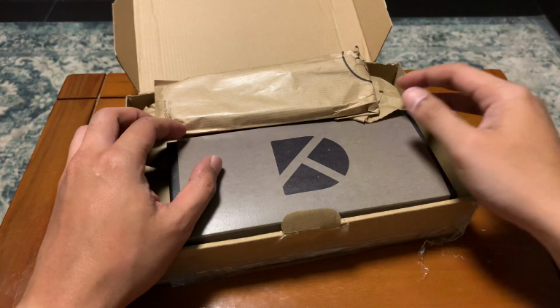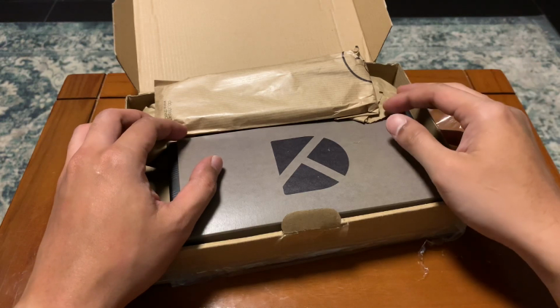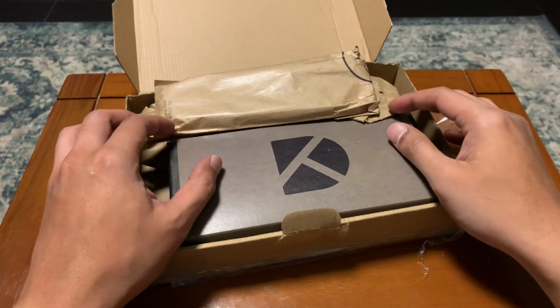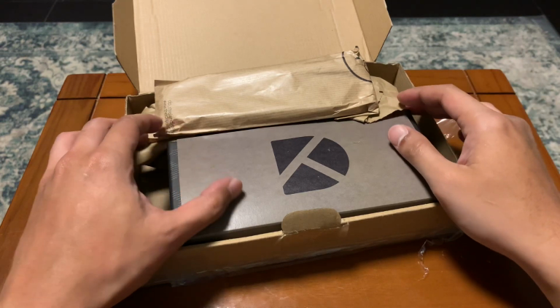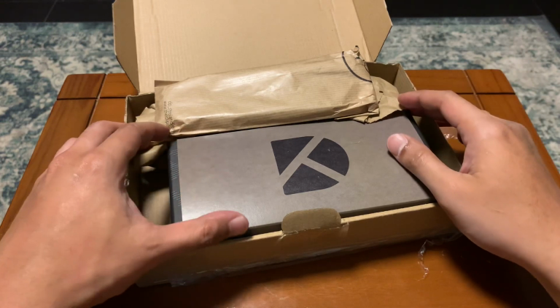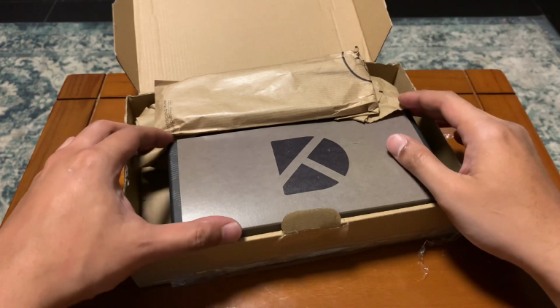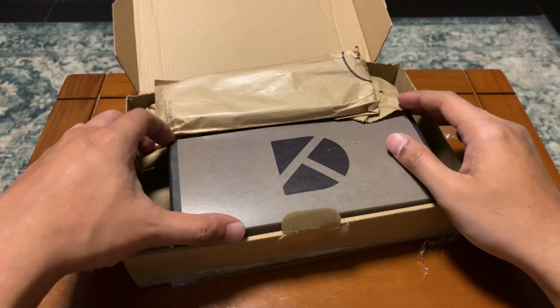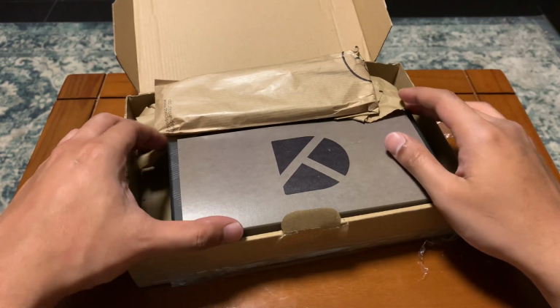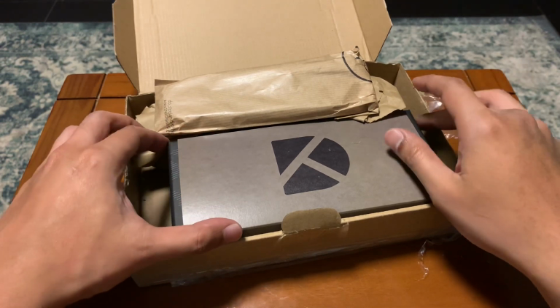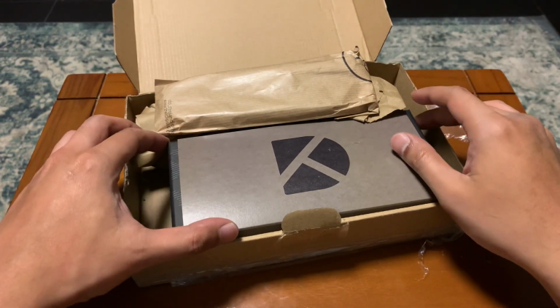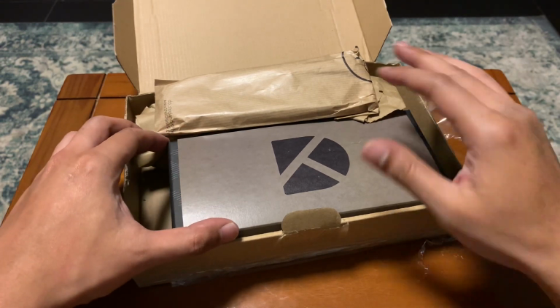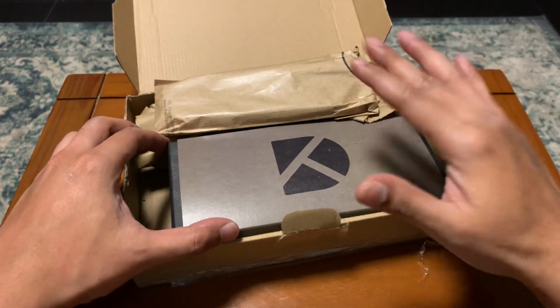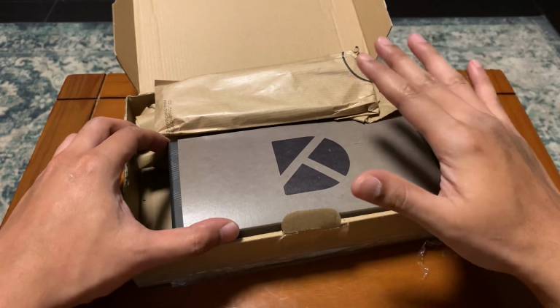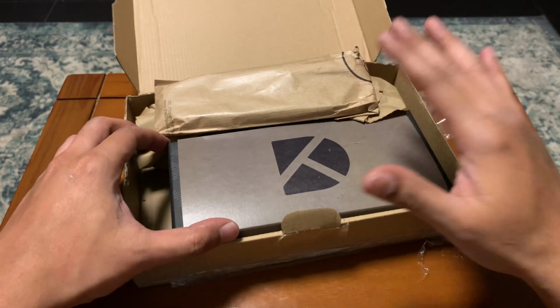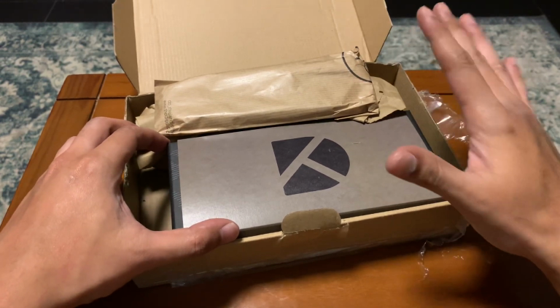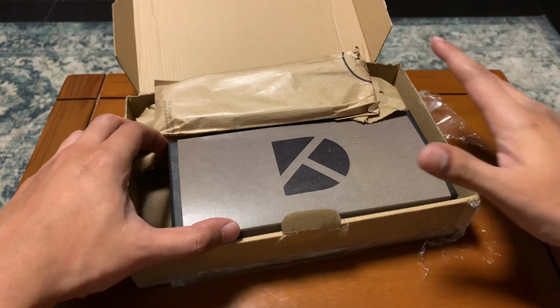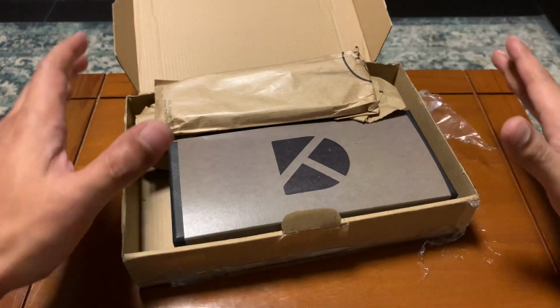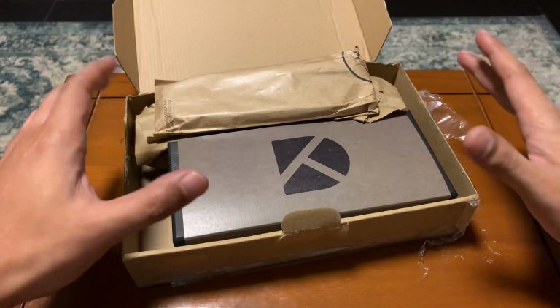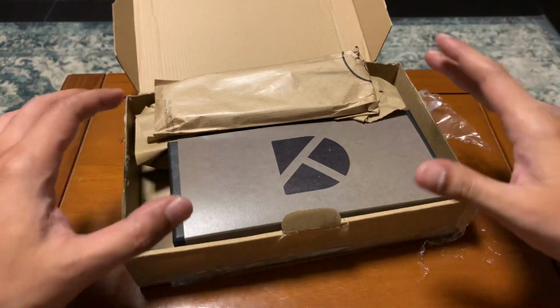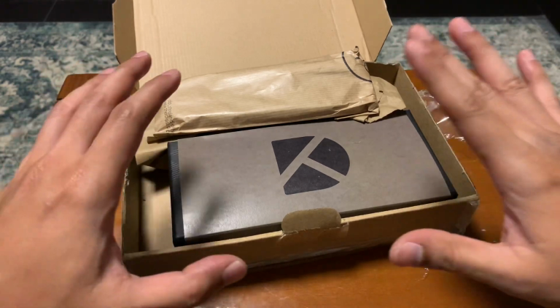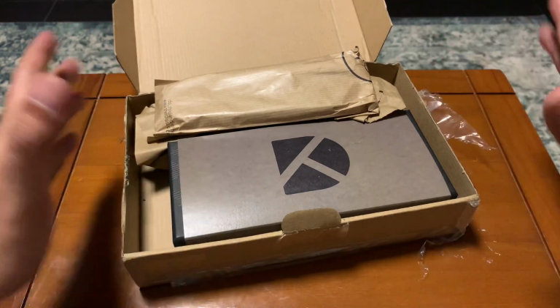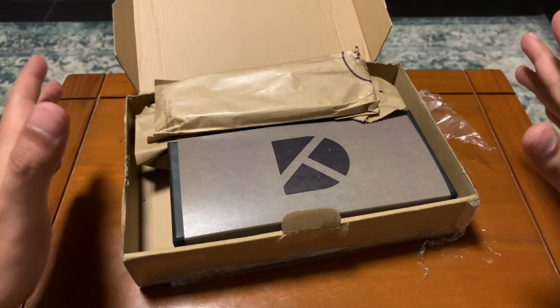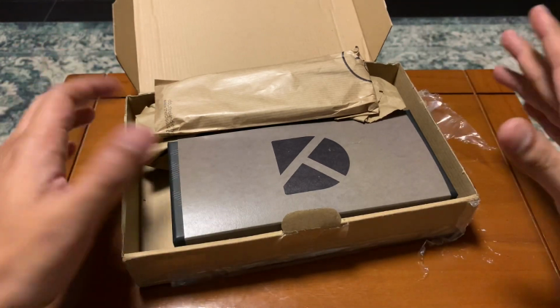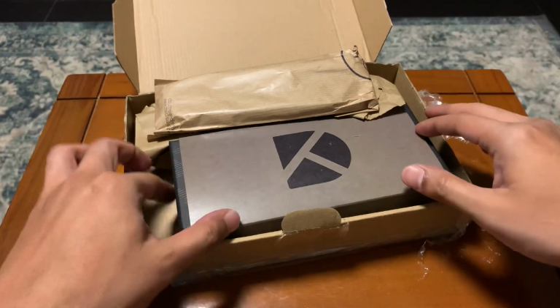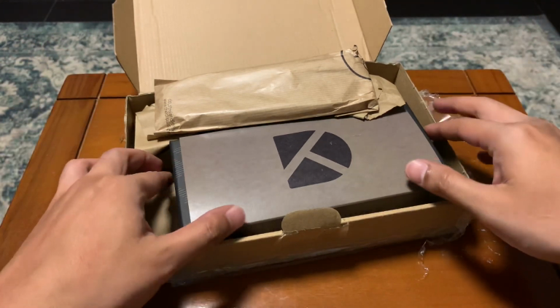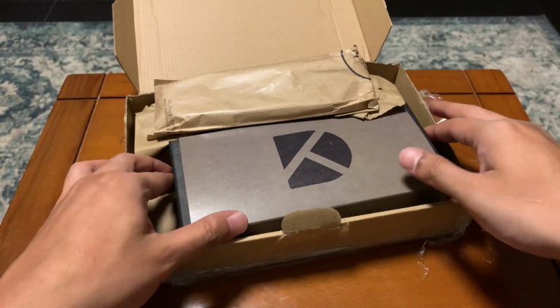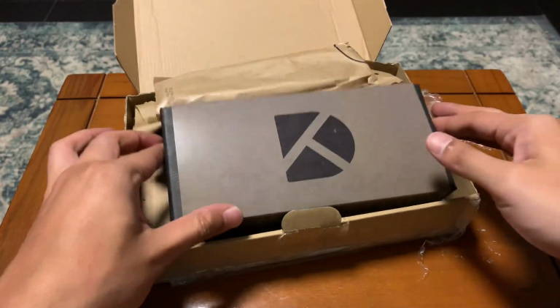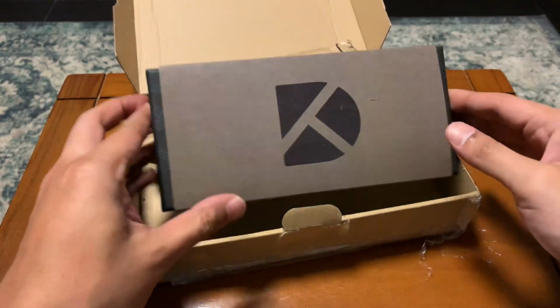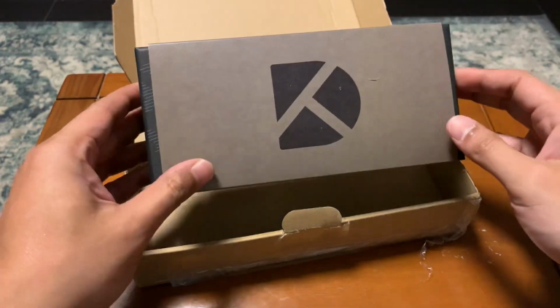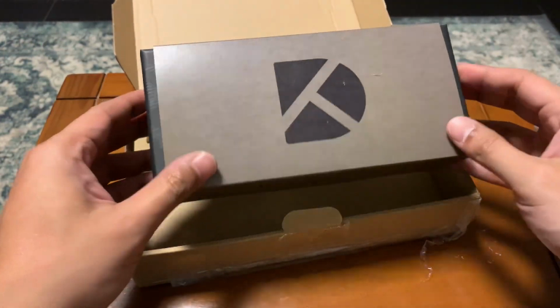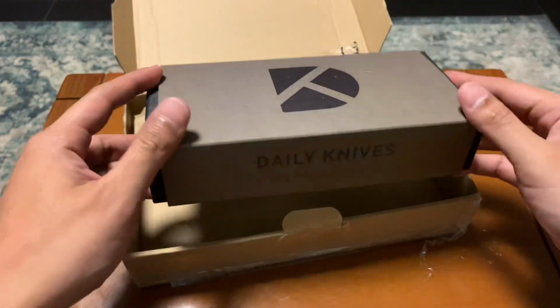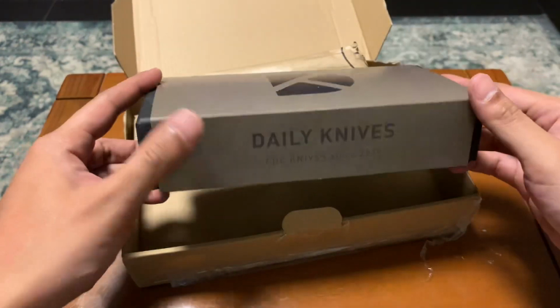Hey guys, what's up? You're watching Daily Fixed Carry. I have something exciting to show you. I'm actually blown away. I'm super excited.